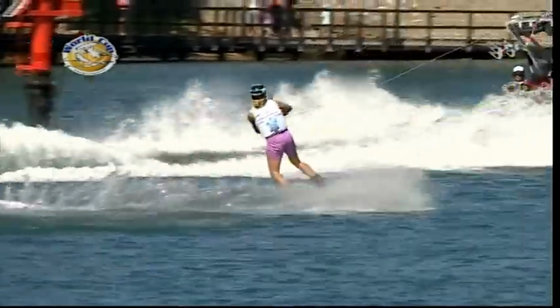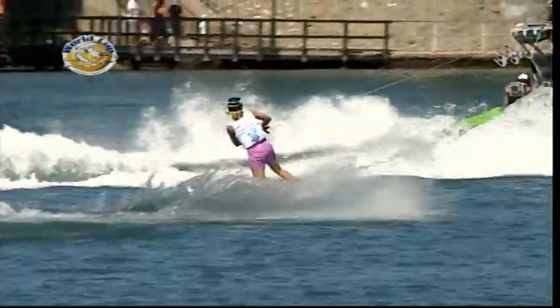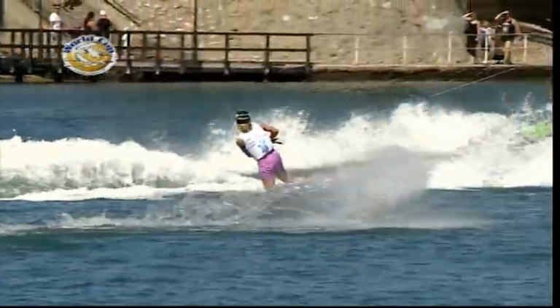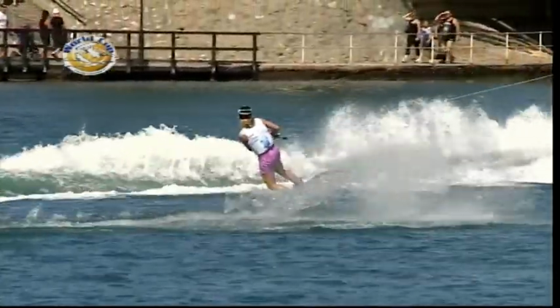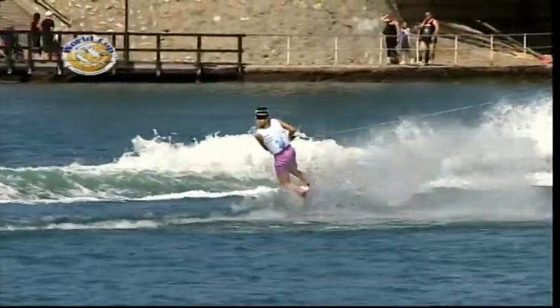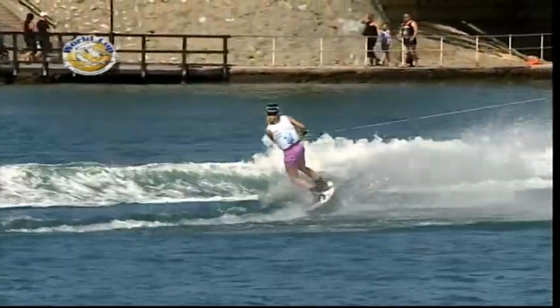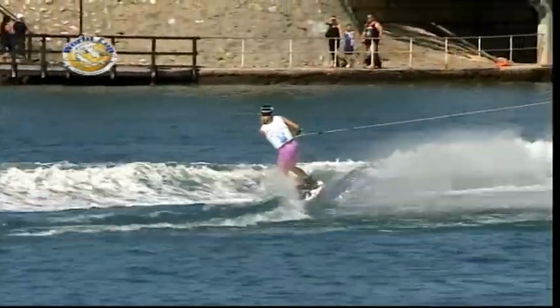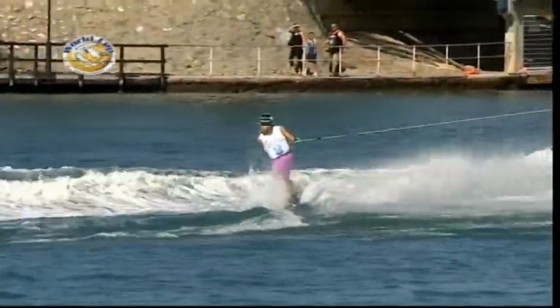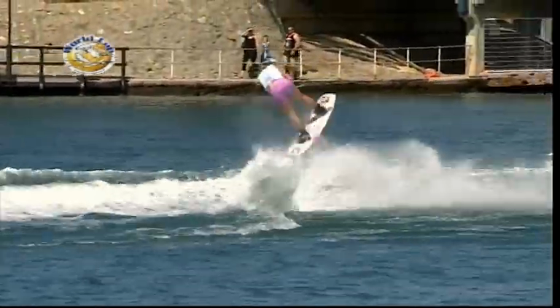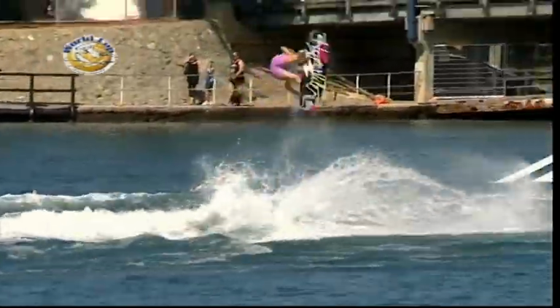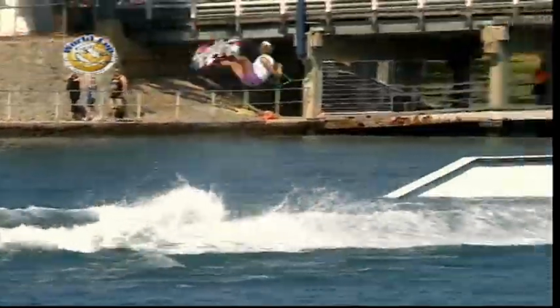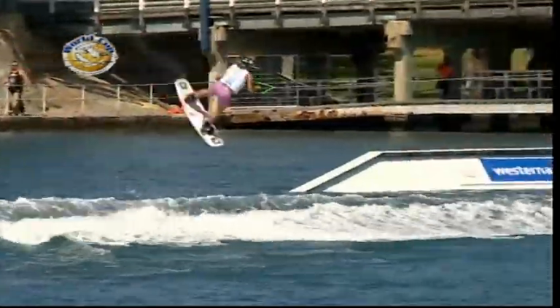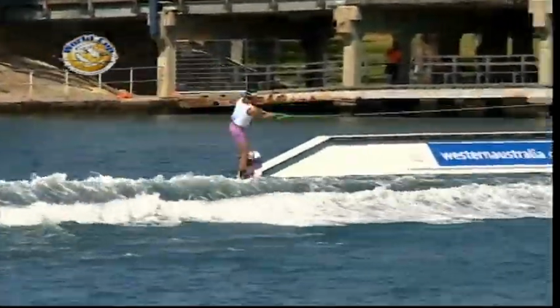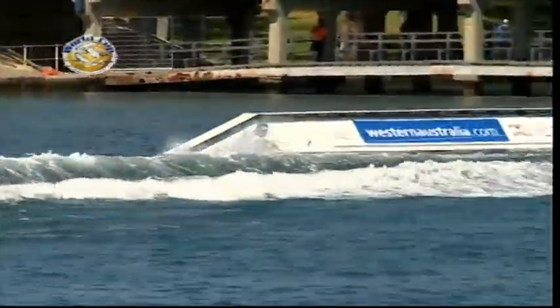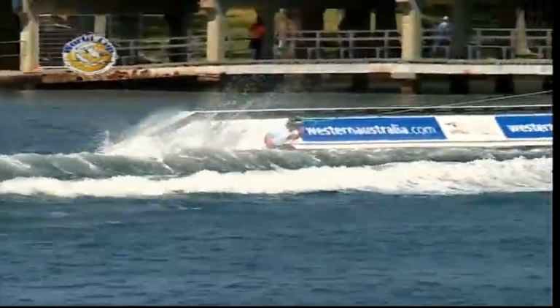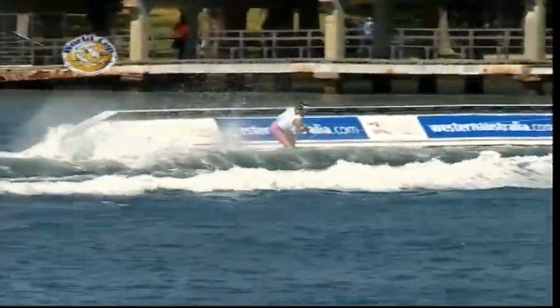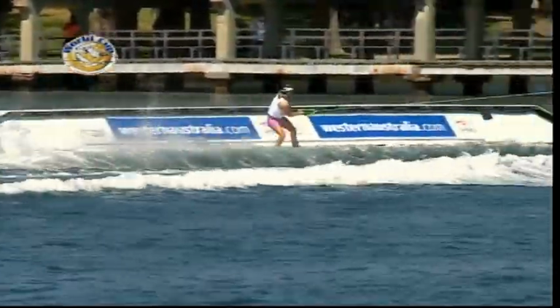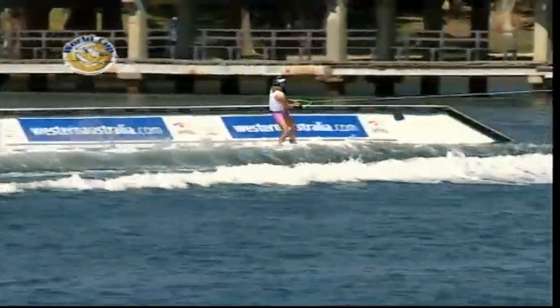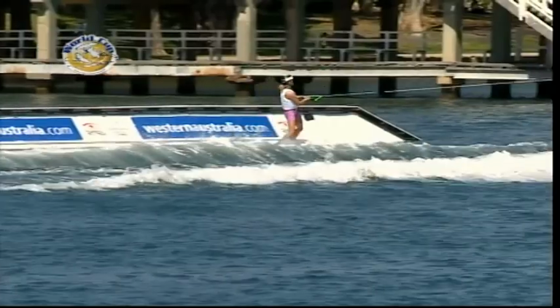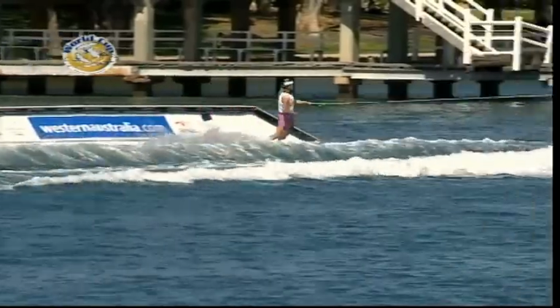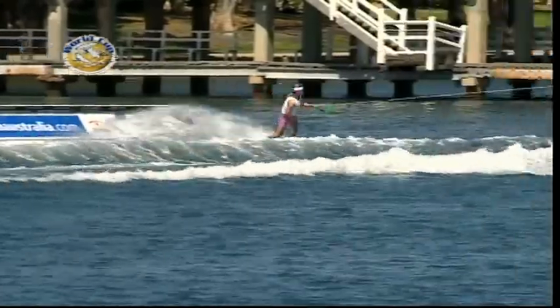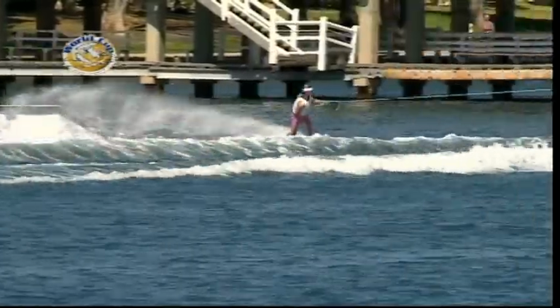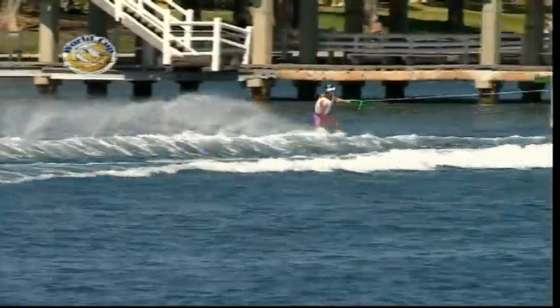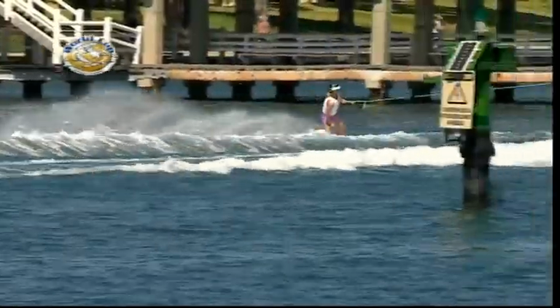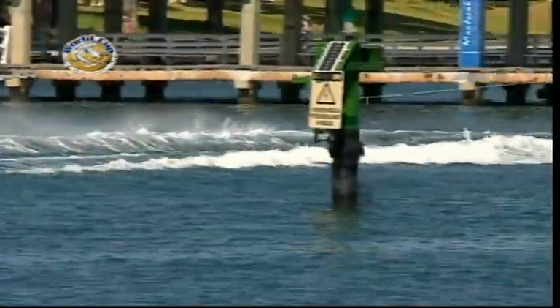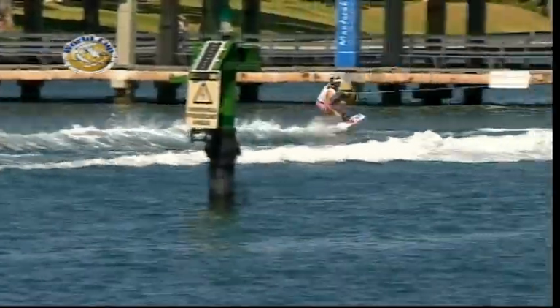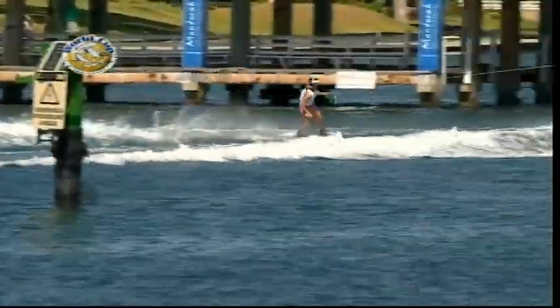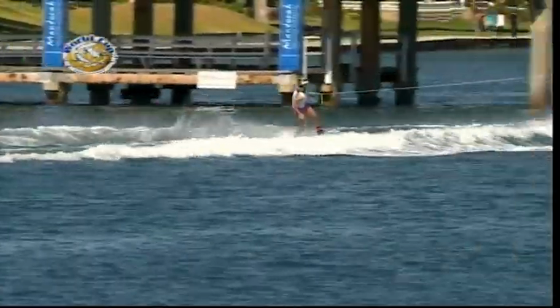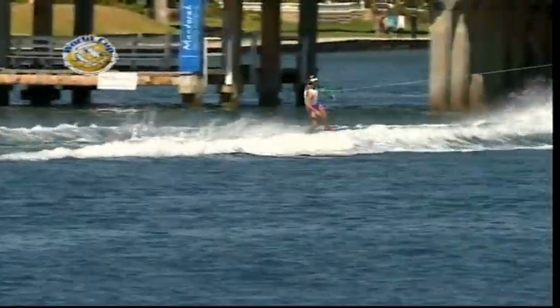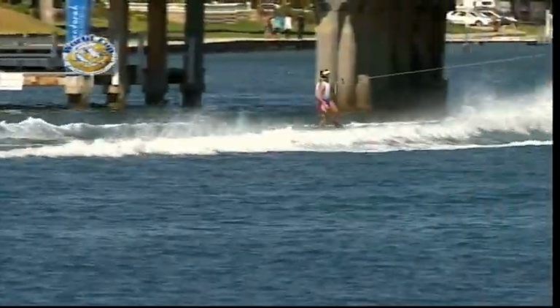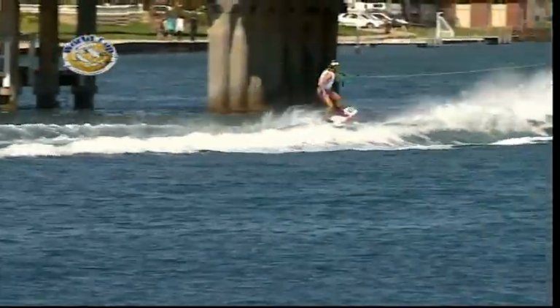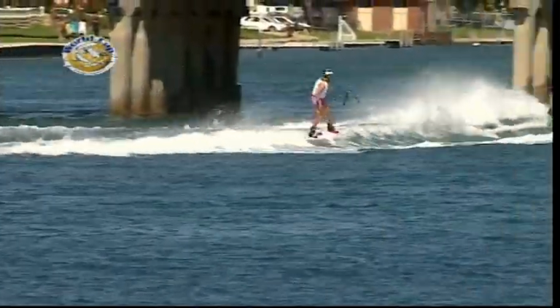Putting that one right out into the flats, and toeside off axis 540, straight into the slider there. Time for maybe one more trick — doesn't need it anyway.